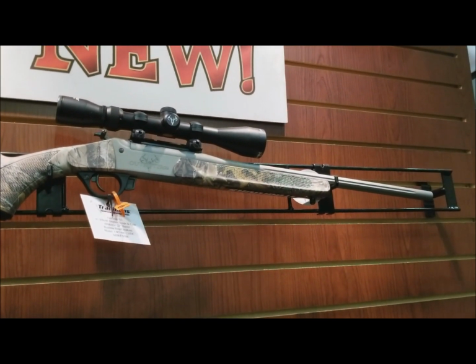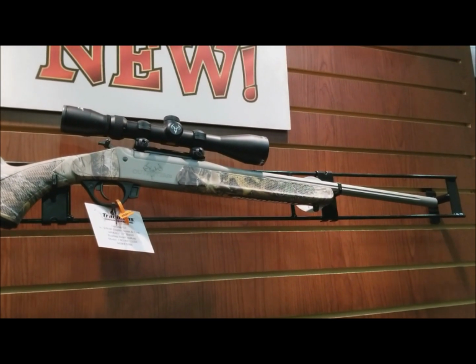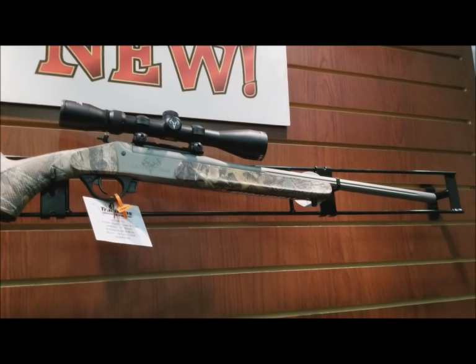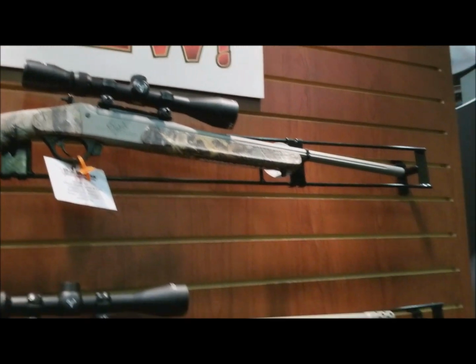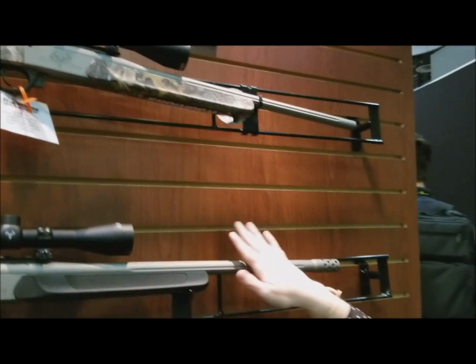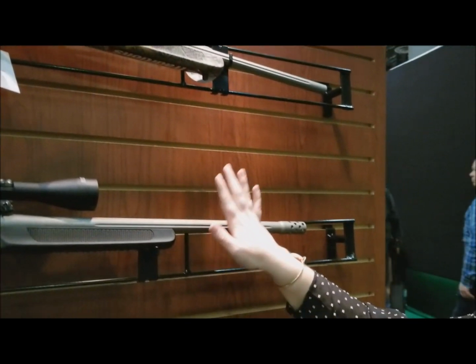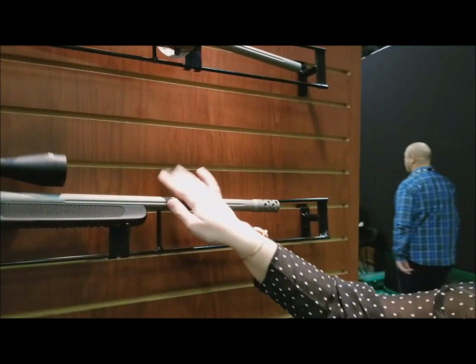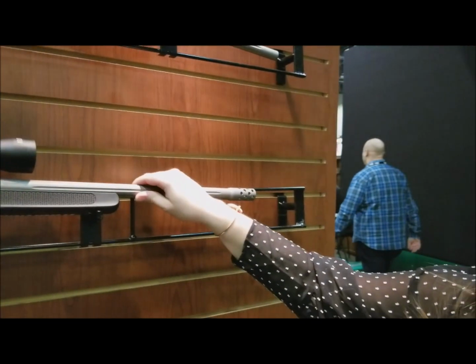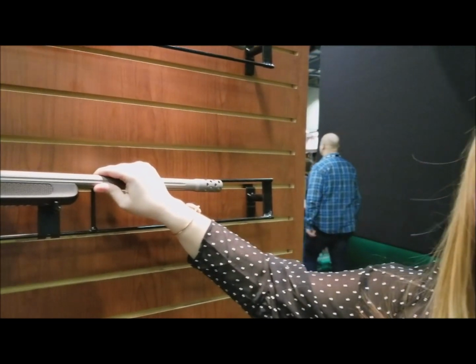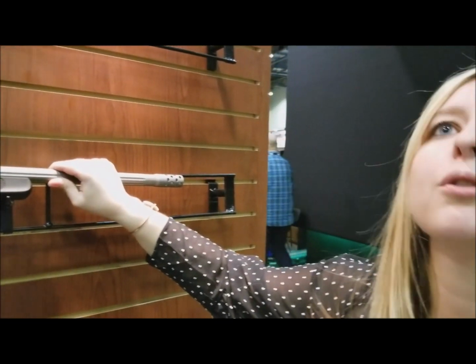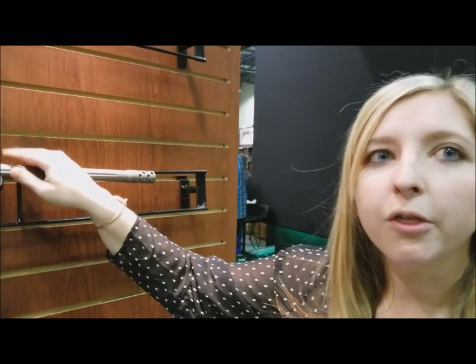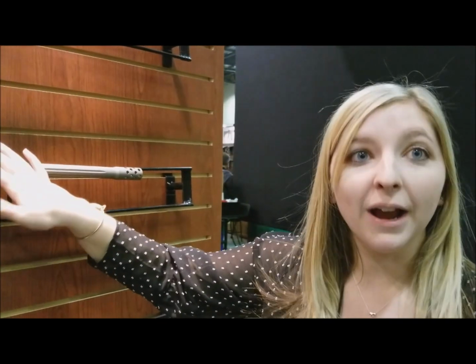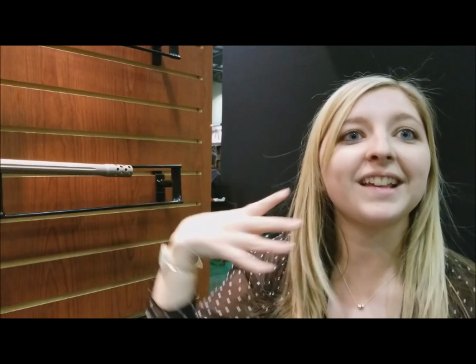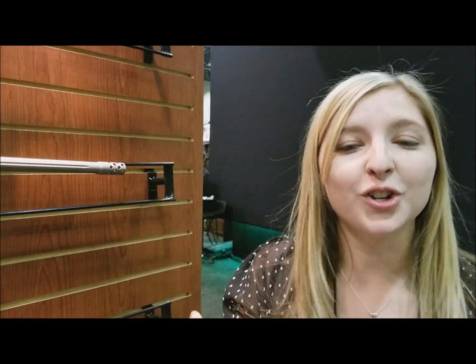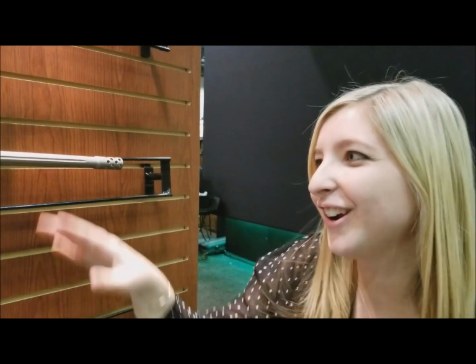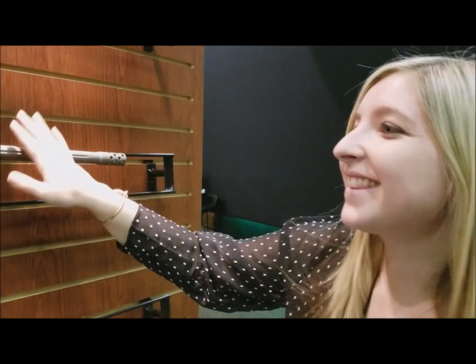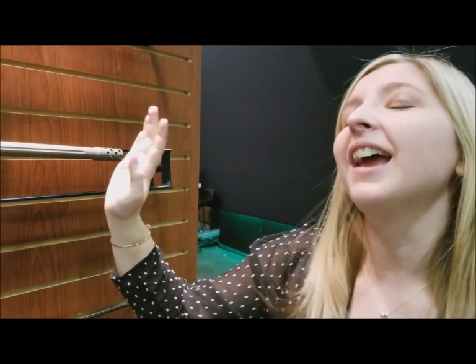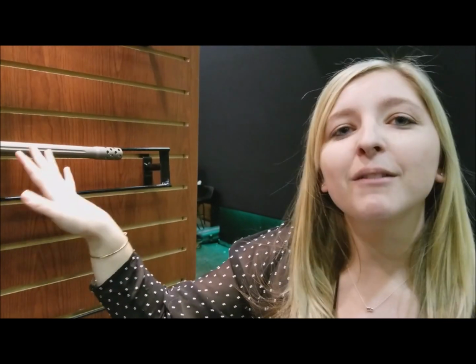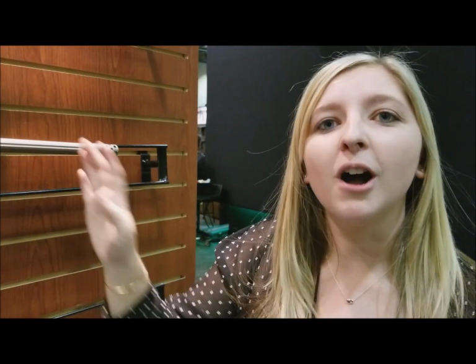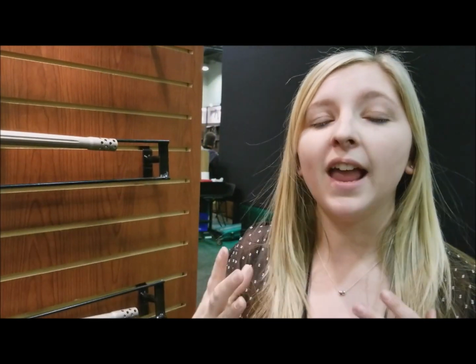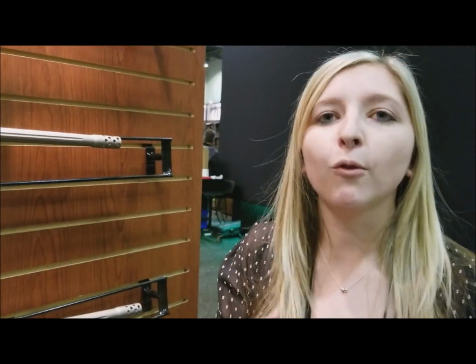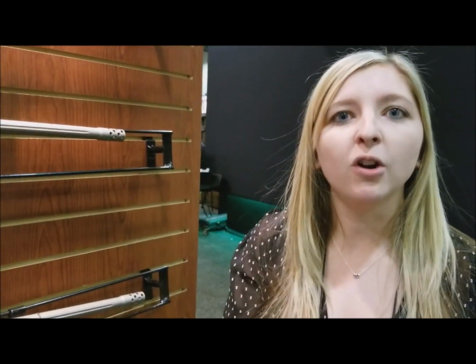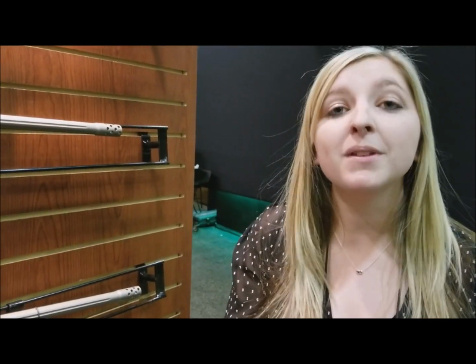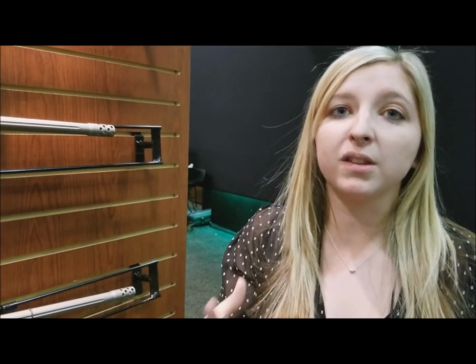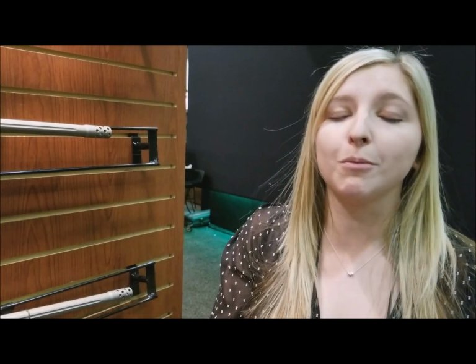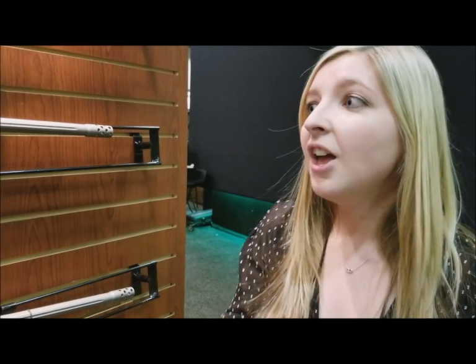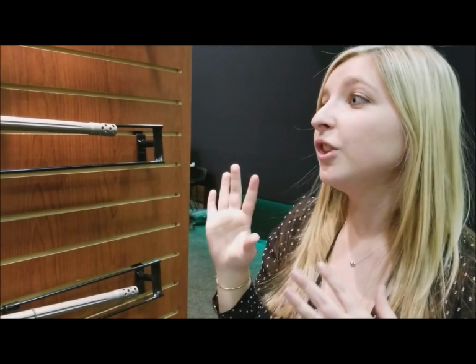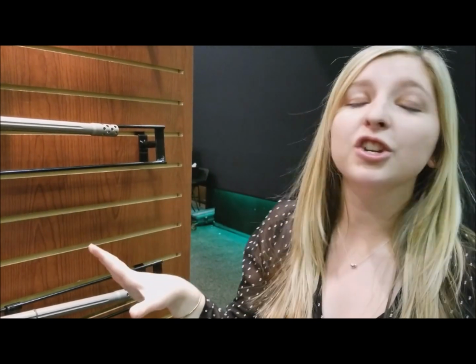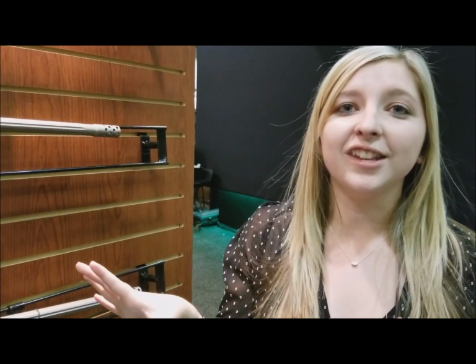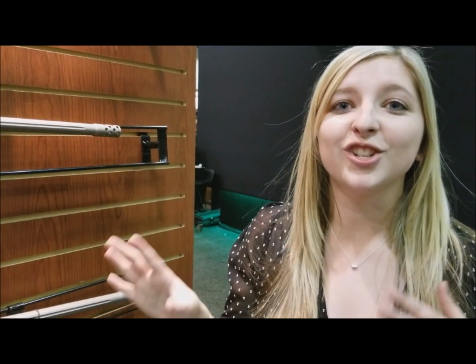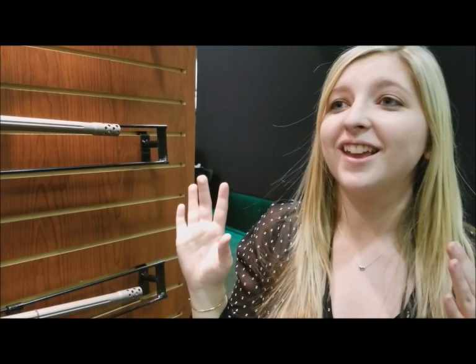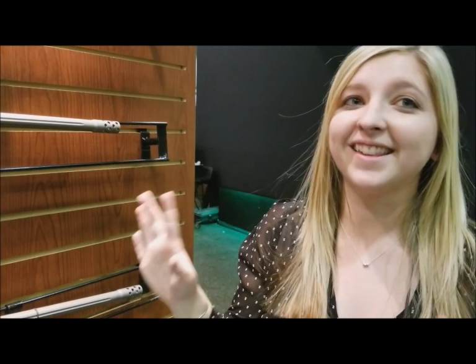These guns are just accurate. They have a Lothar Walther barrel — it's a hammer forged barrel, a premium barrel made in Germany. So the accuracy you're going to get out of these guns is just insane.